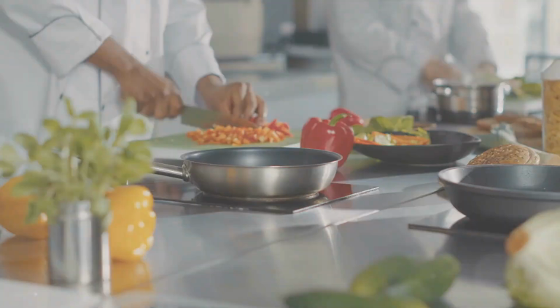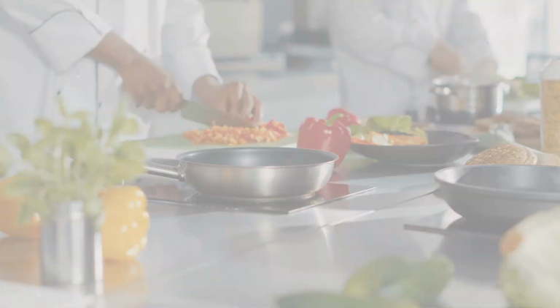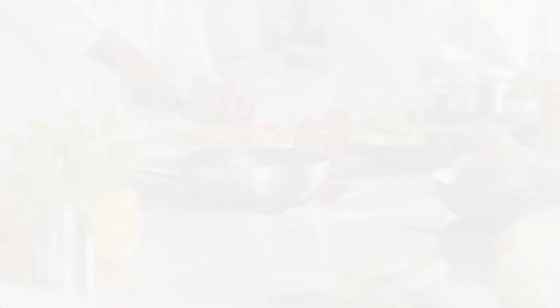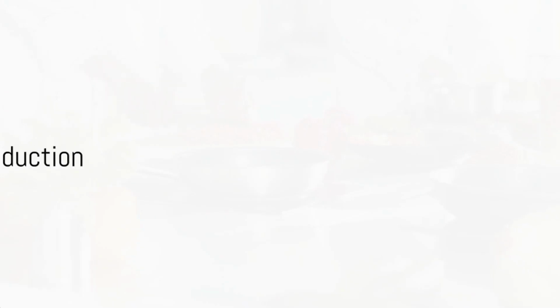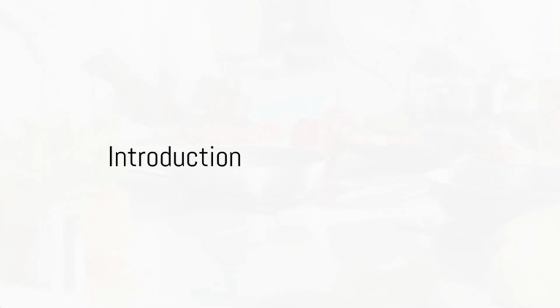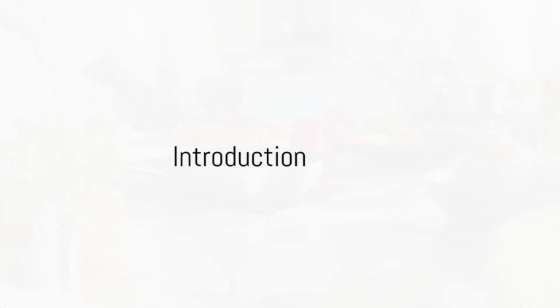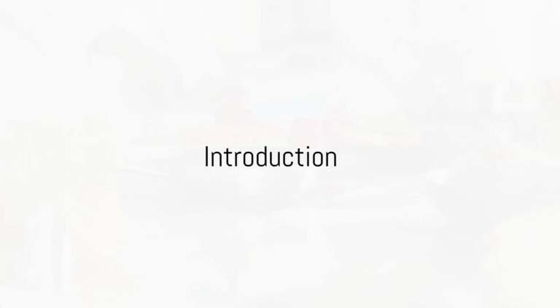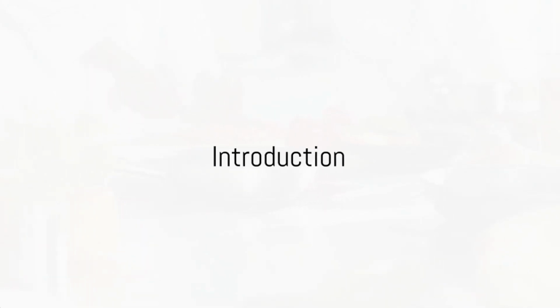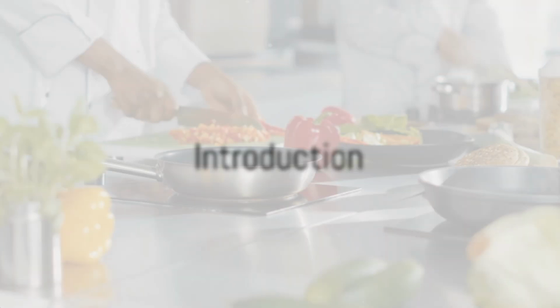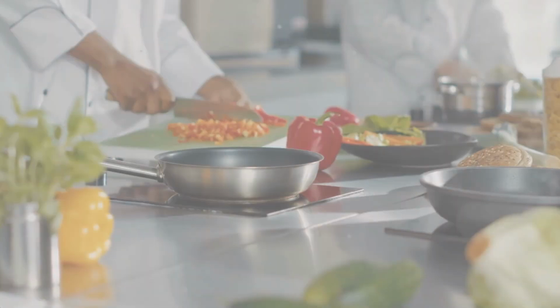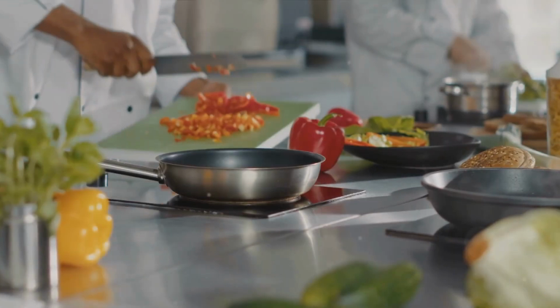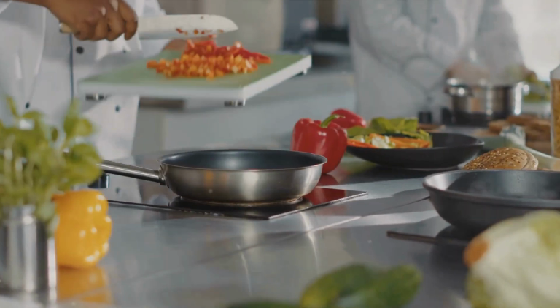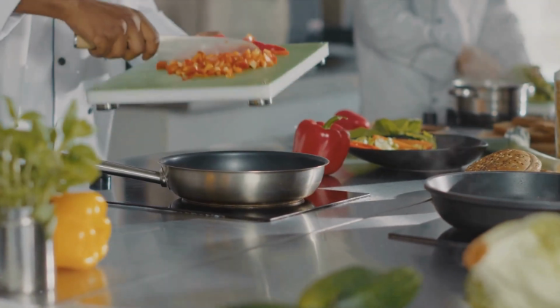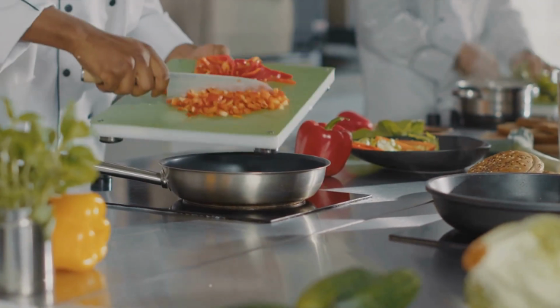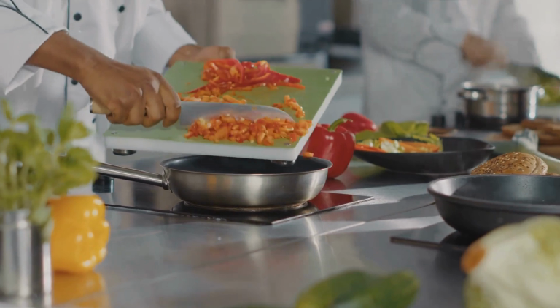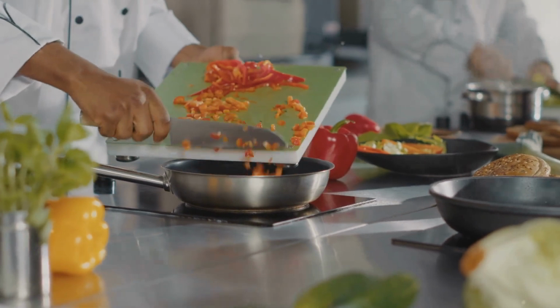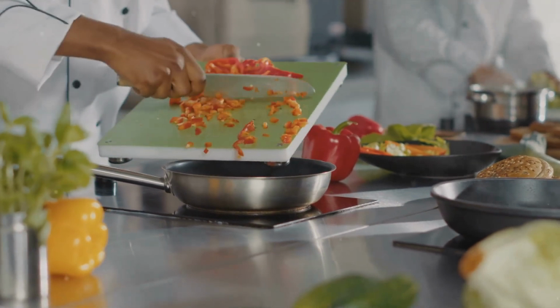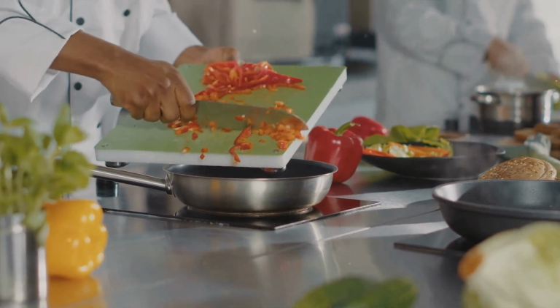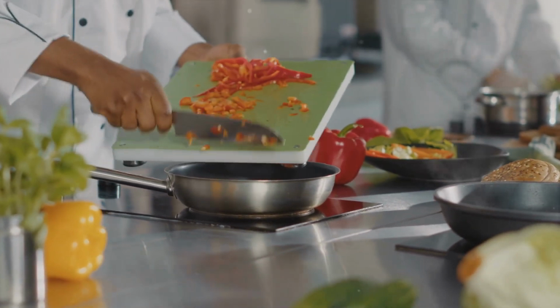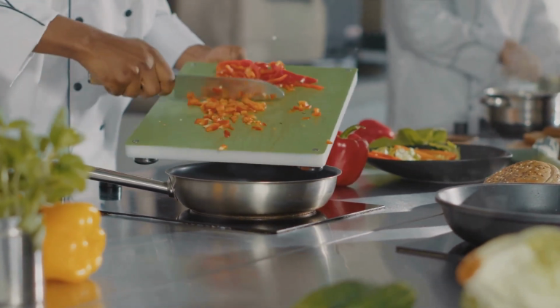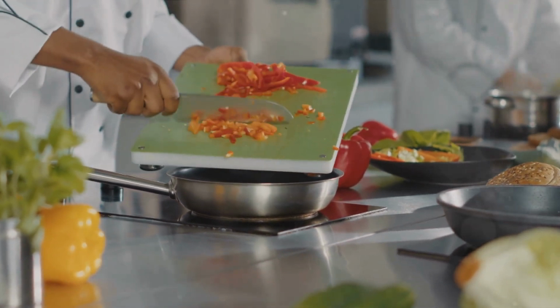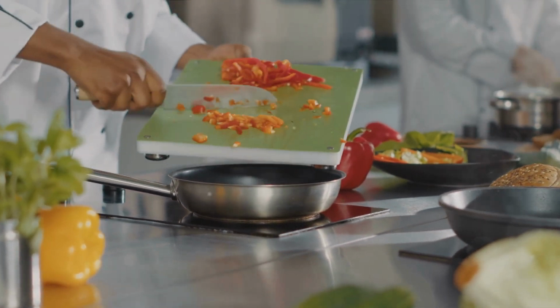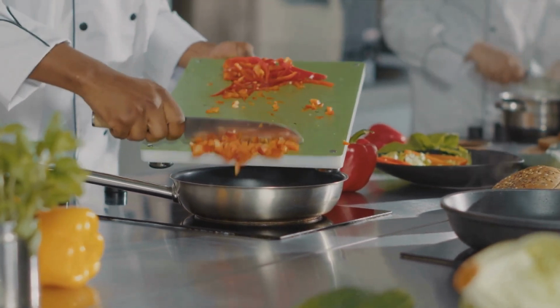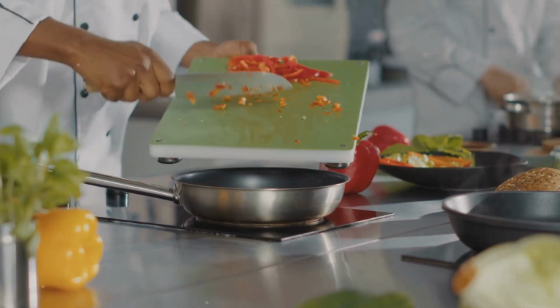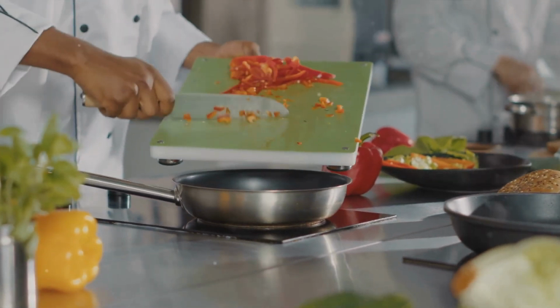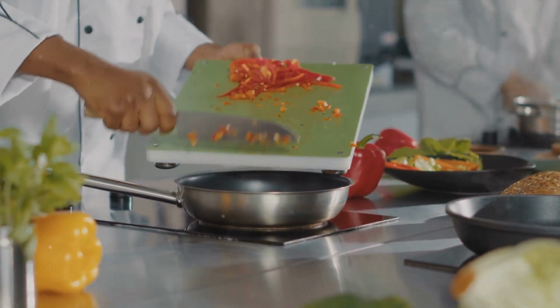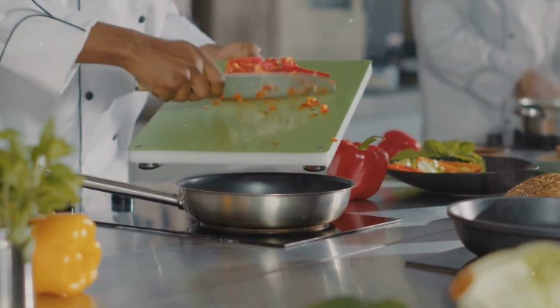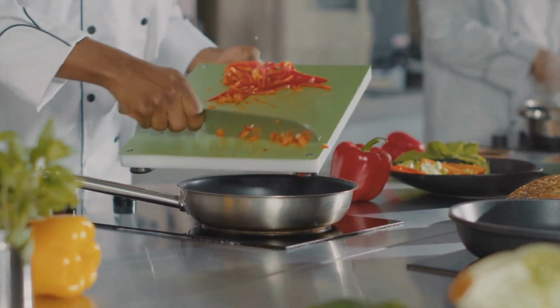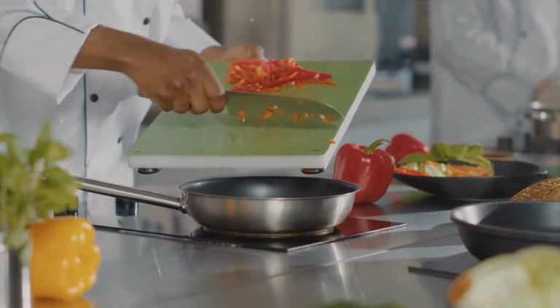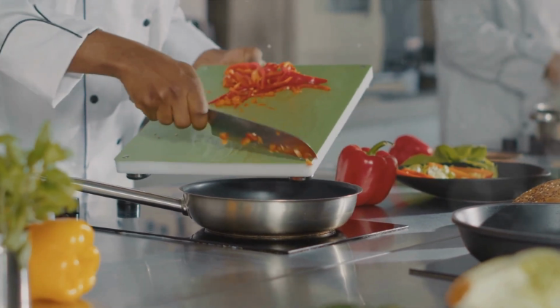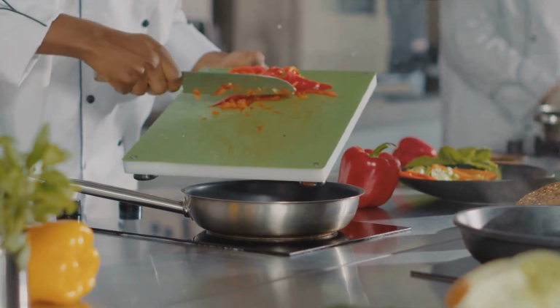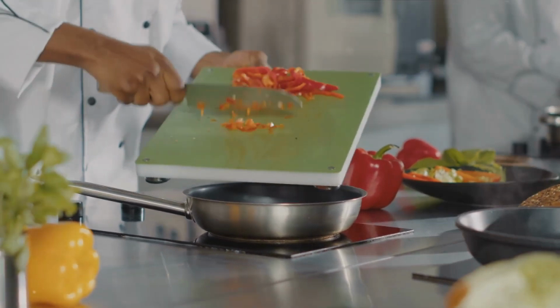Hello culinary adventurers! Welcome back to our channel. Today we're diving into a recipe that's as refreshing as it is delightful: easy chilled melon soup. Perfect for hot days or a chic dinner starter. Time to jump in.